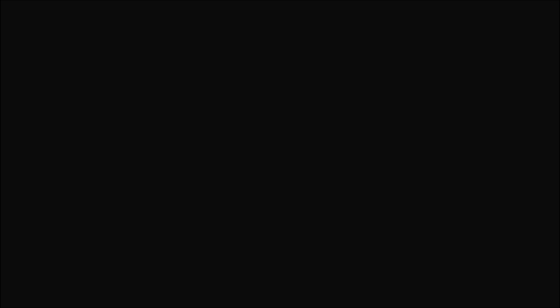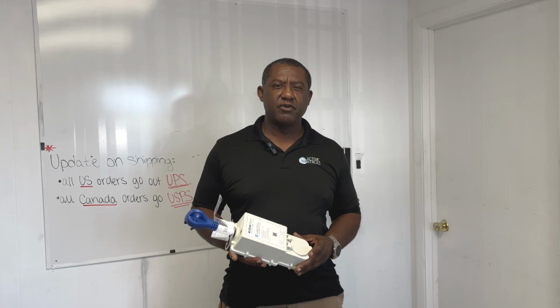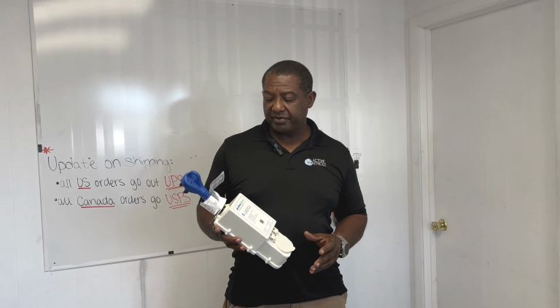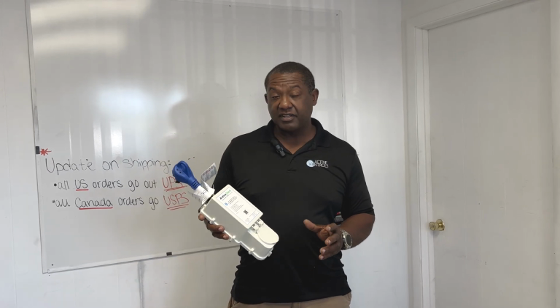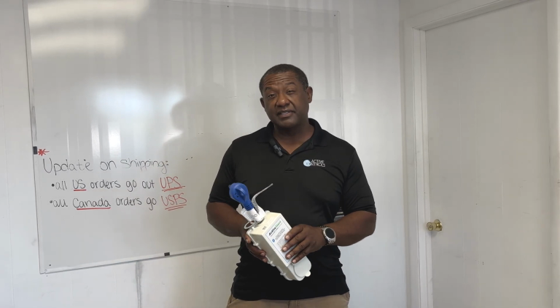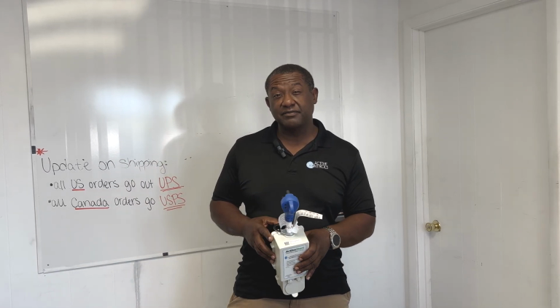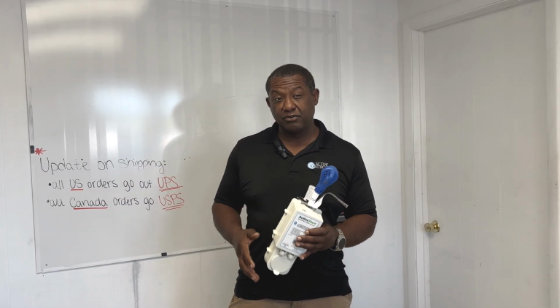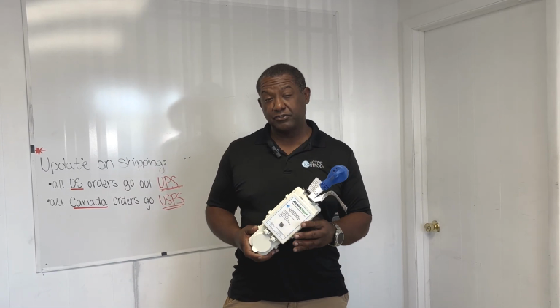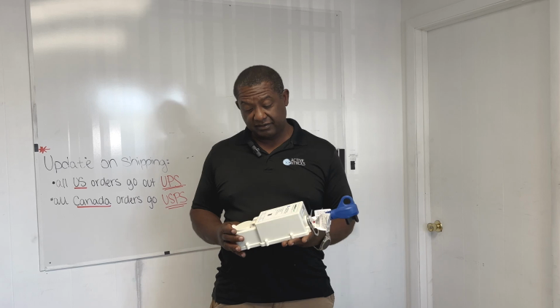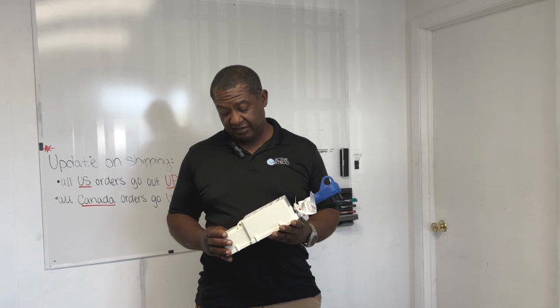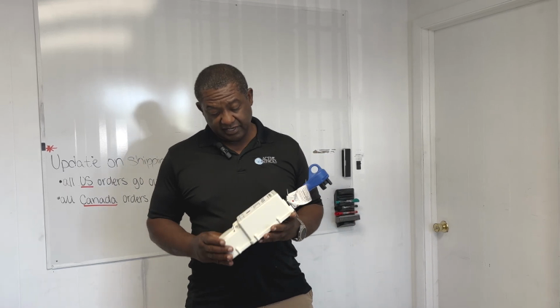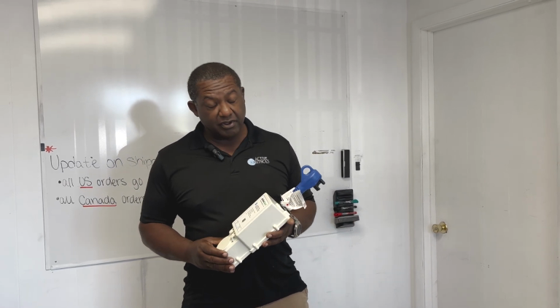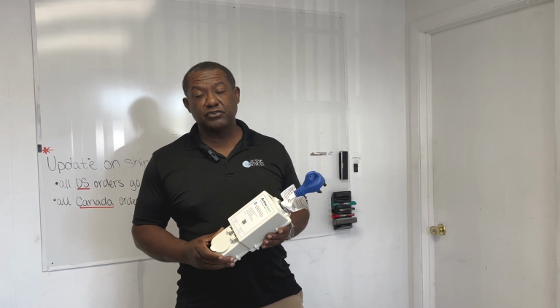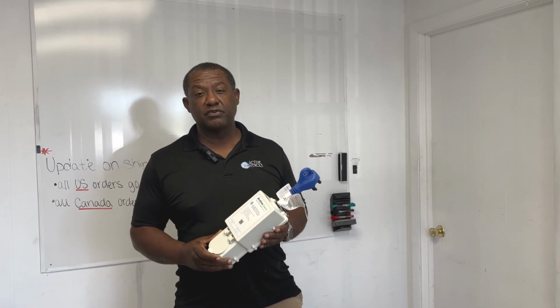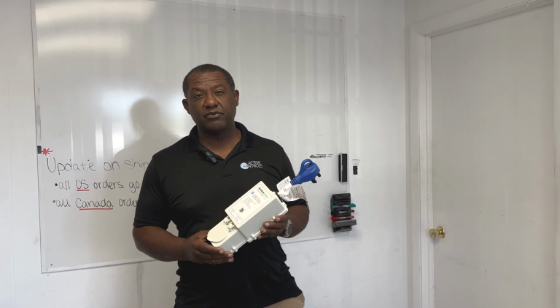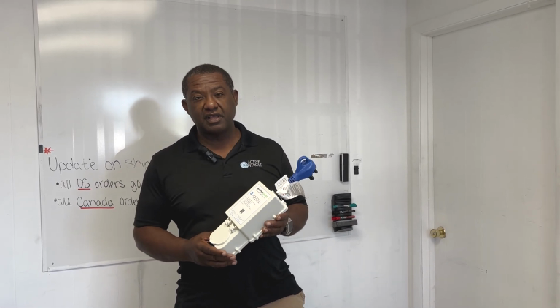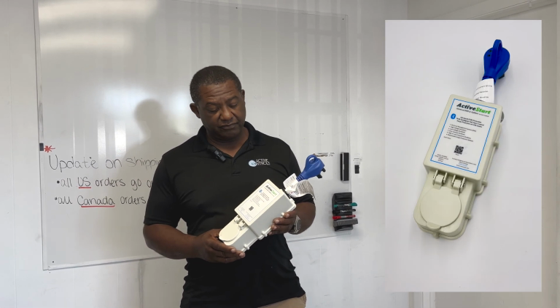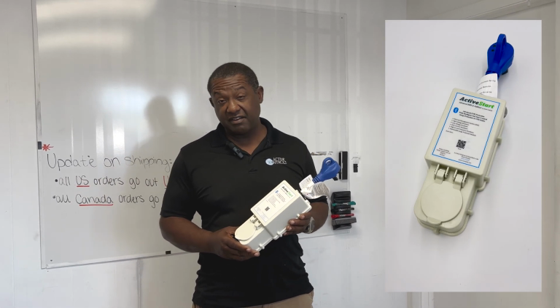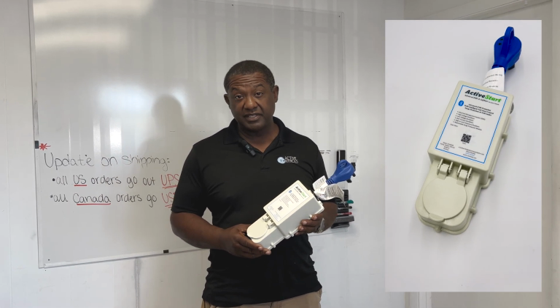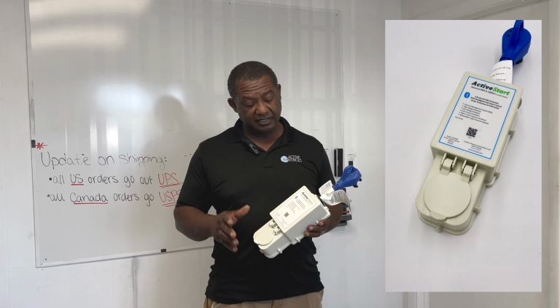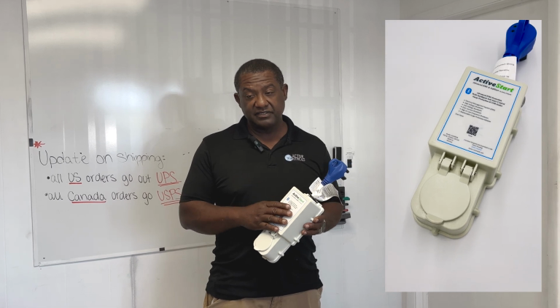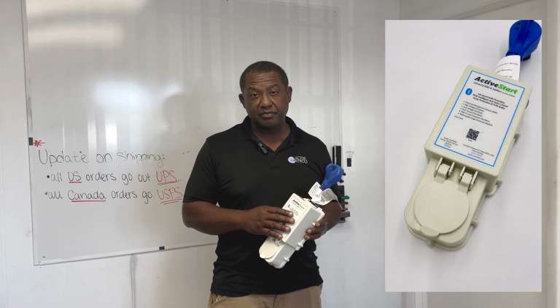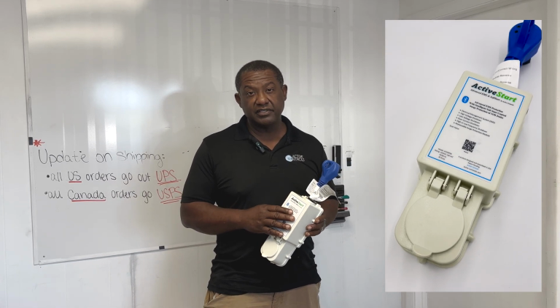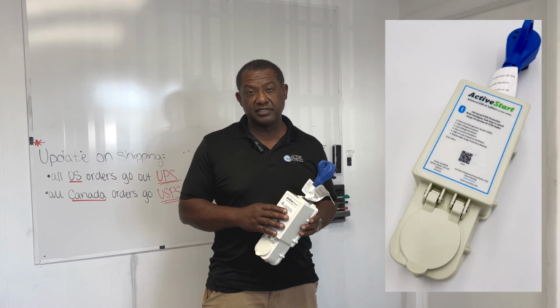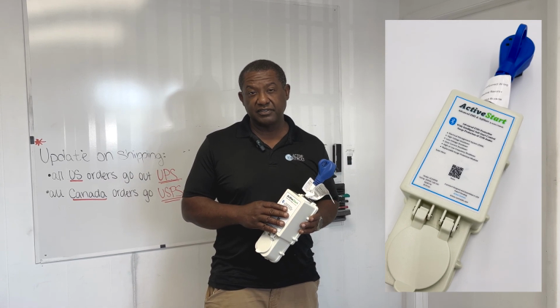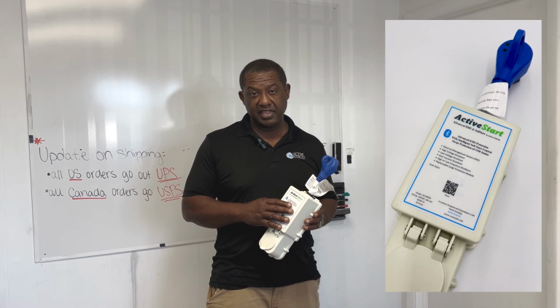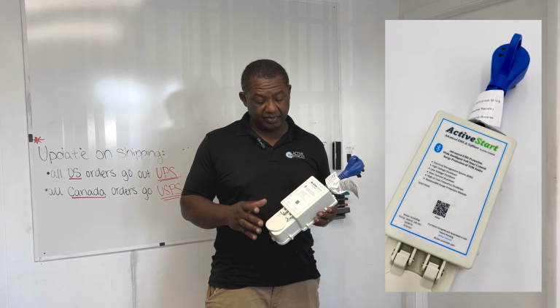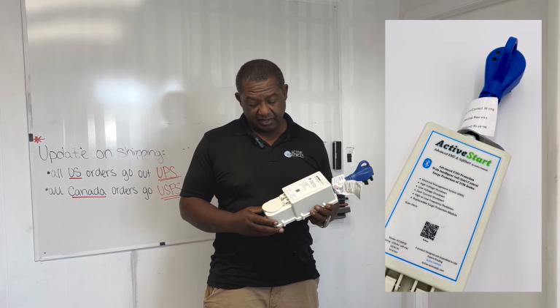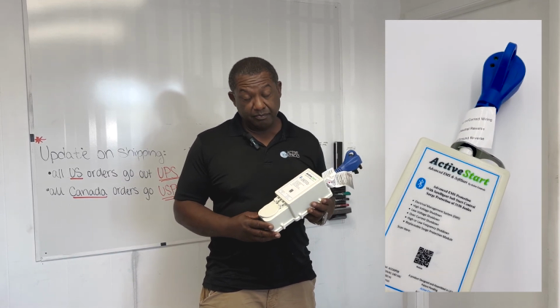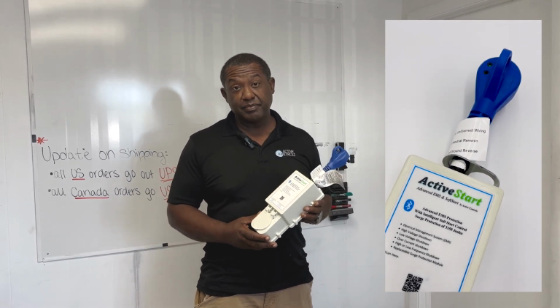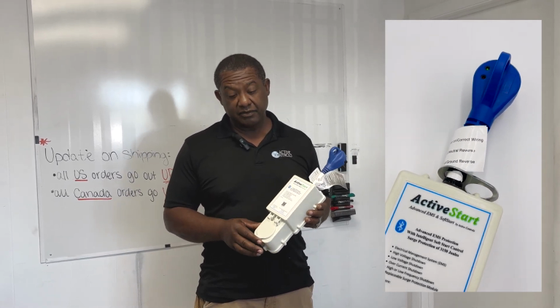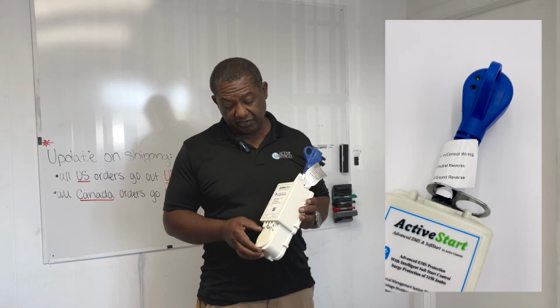Good morning everybody. Welcome back to Active Controls' YouTube channel. Today I want to introduce what we've been working on for several months: the upgrade to the existing 30 amp plug and play module.